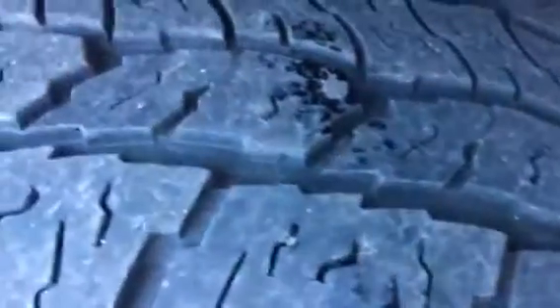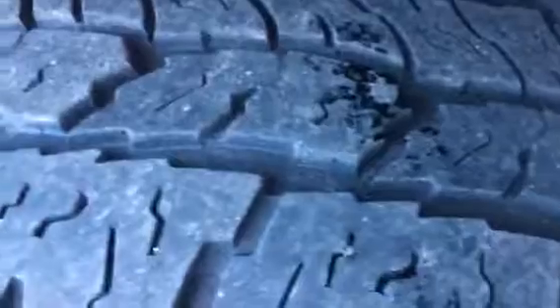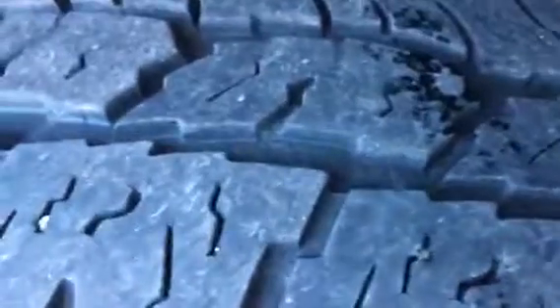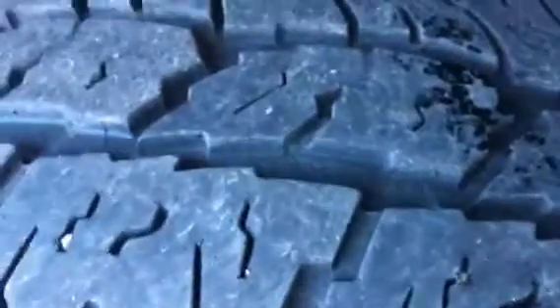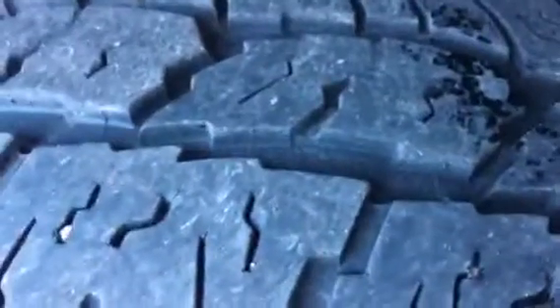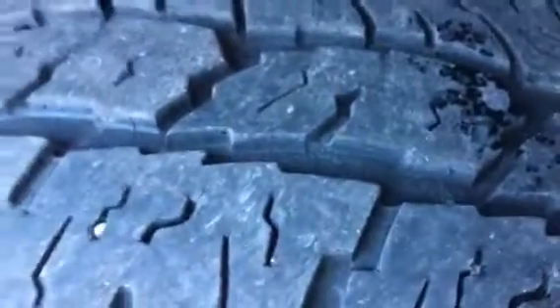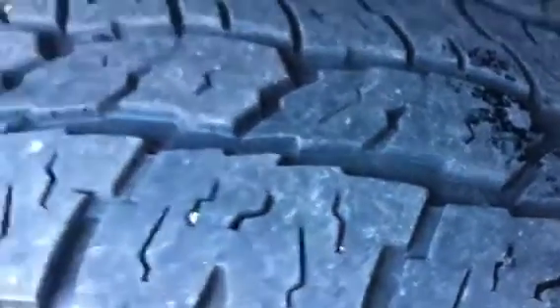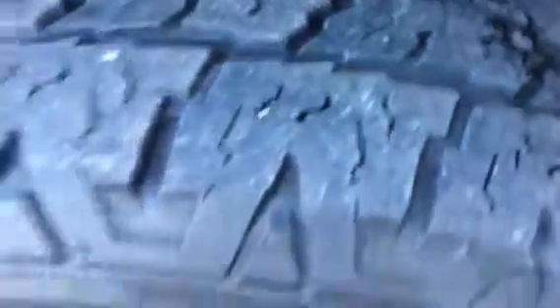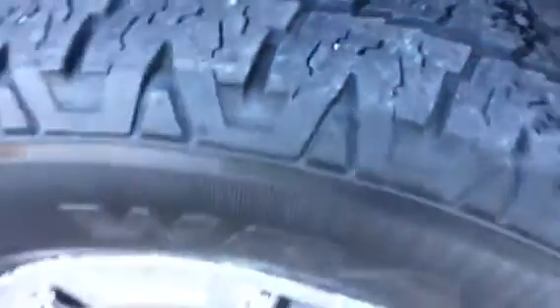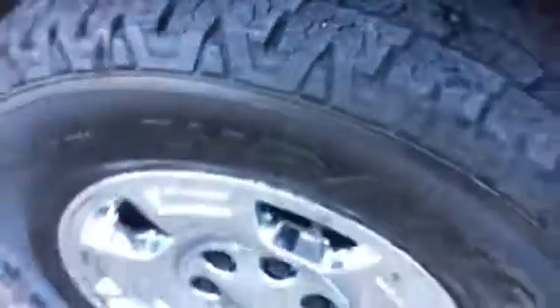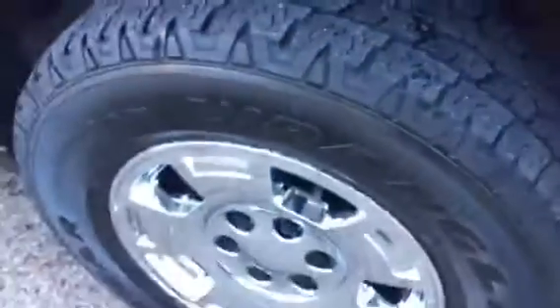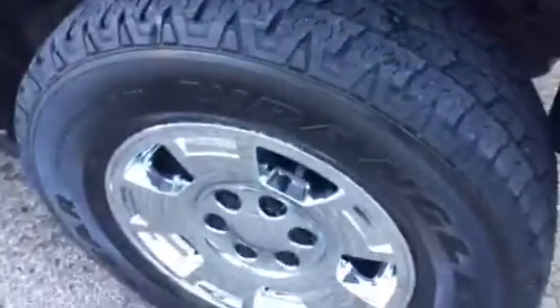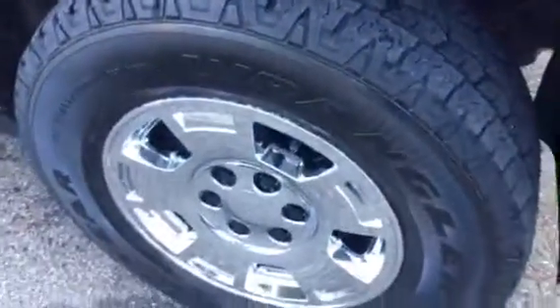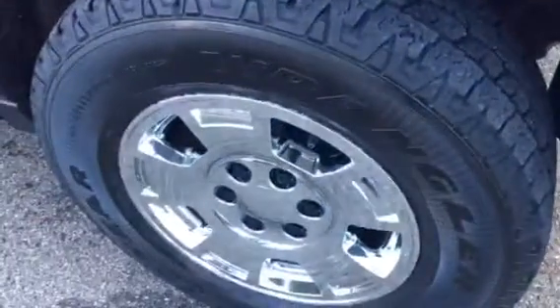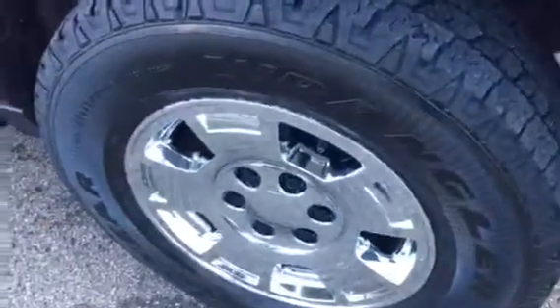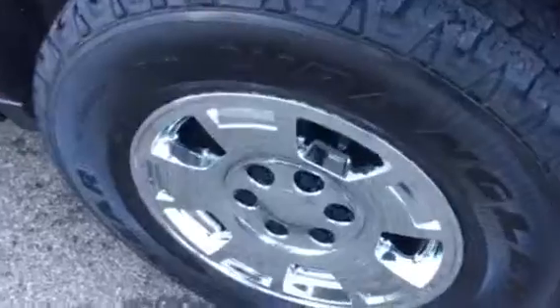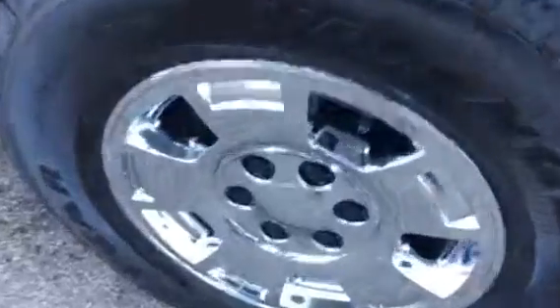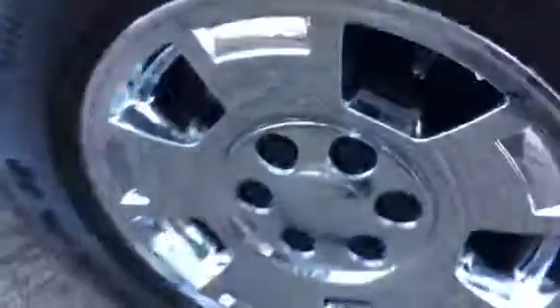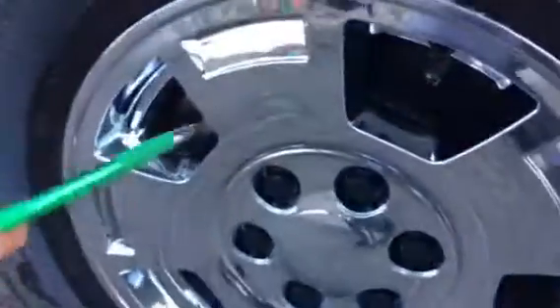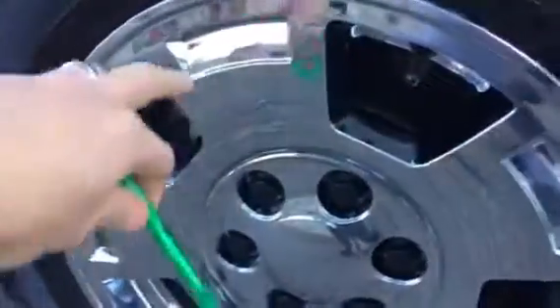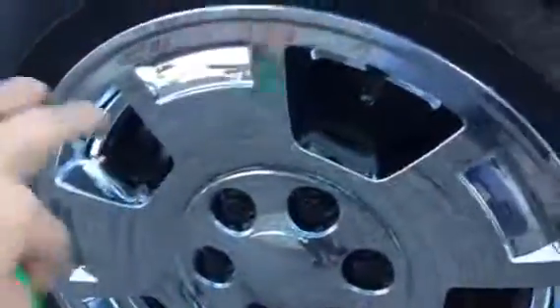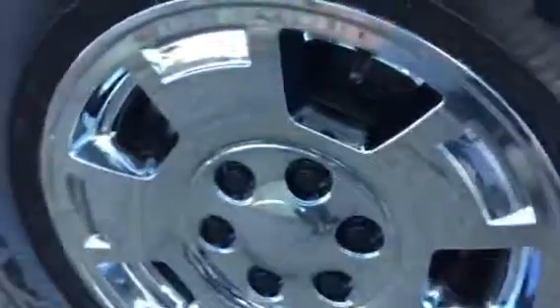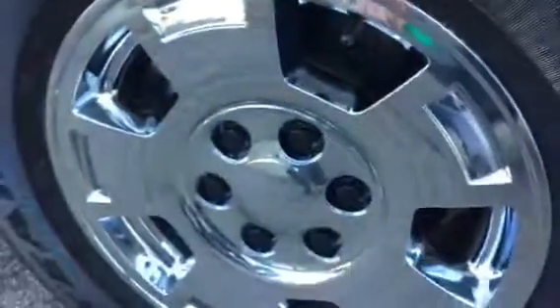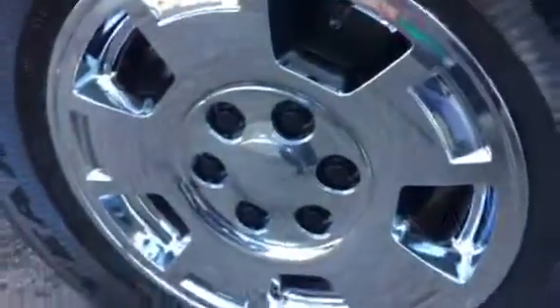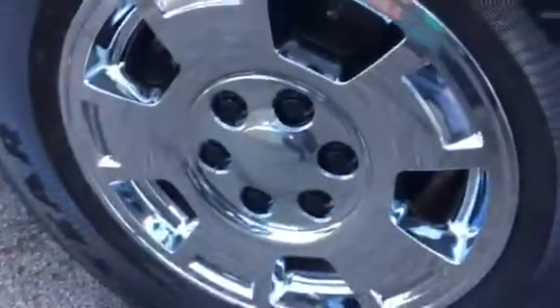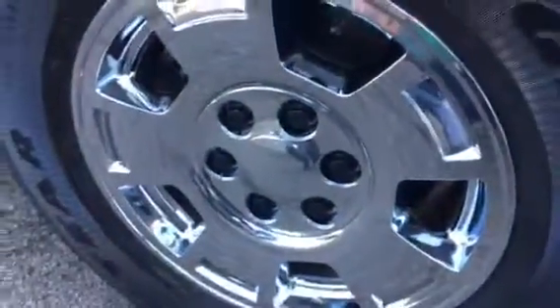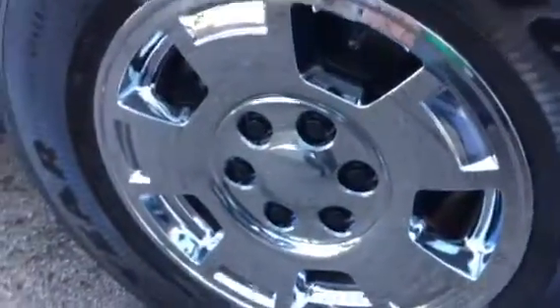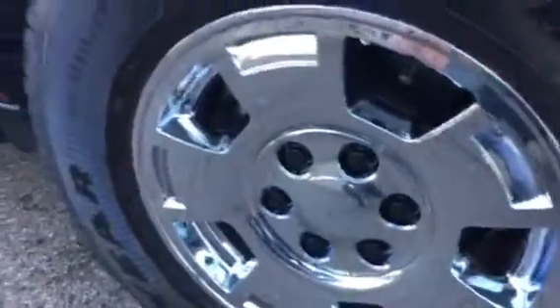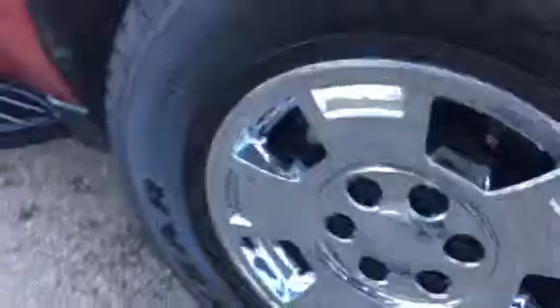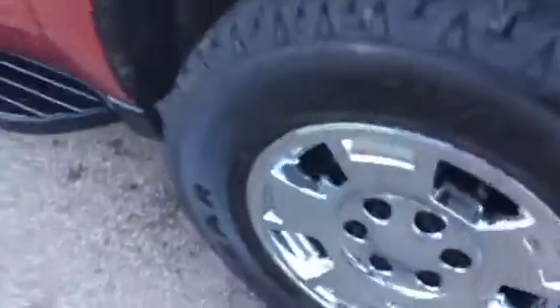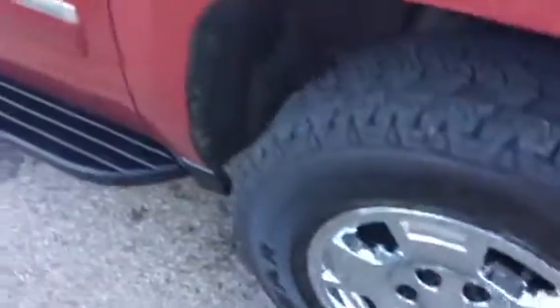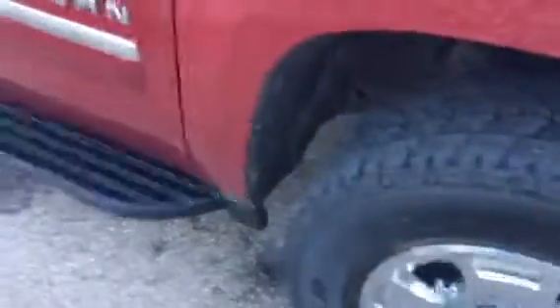Trying to zoom in here to show you the tire tread. This had regular aluminum wheels on it and they're still back there, but we took these chrome covers and put them over to make it look a little bit sportier and stand out a little bit better.